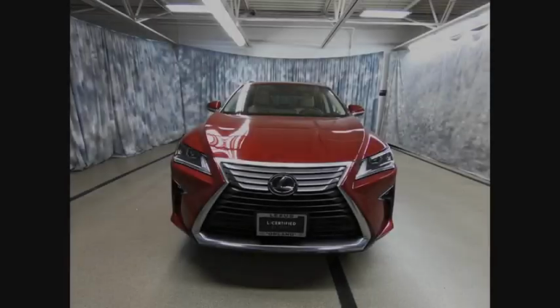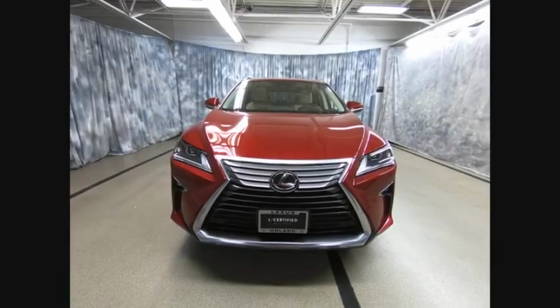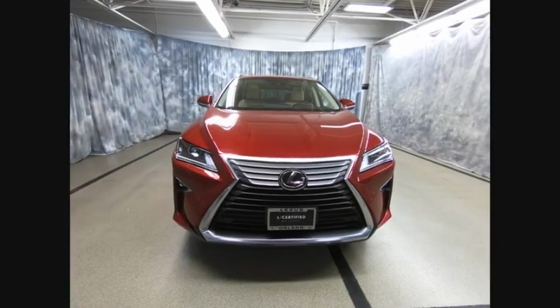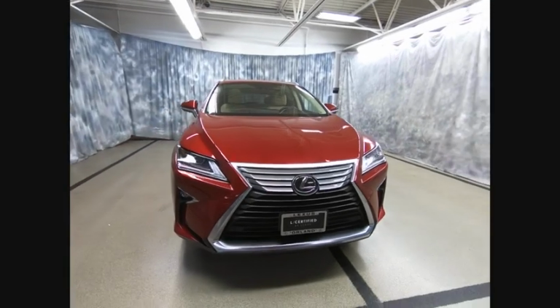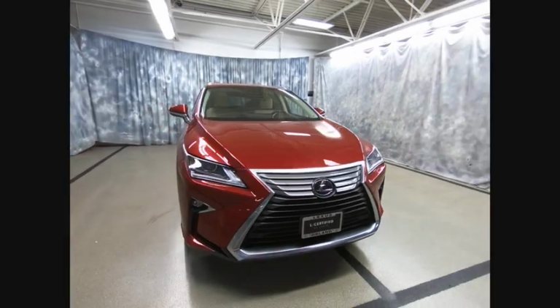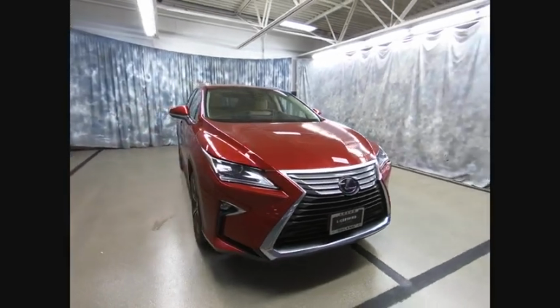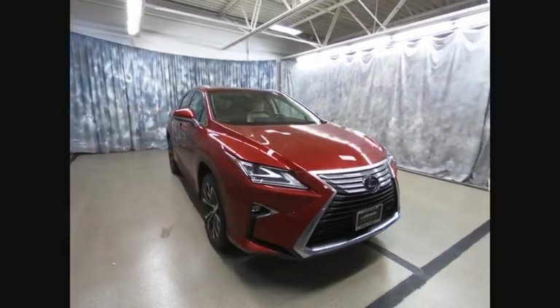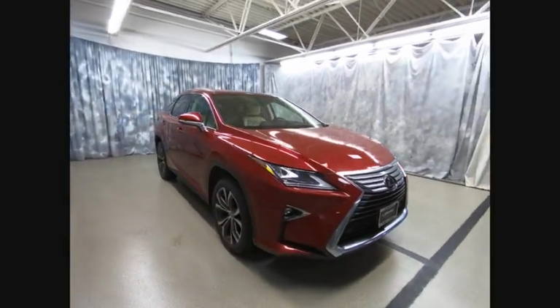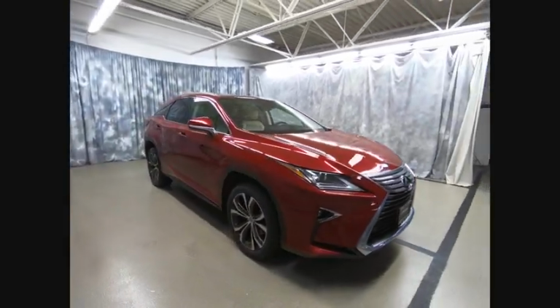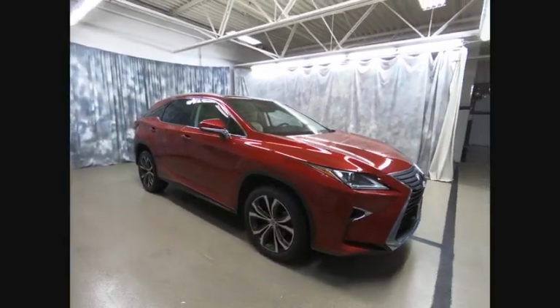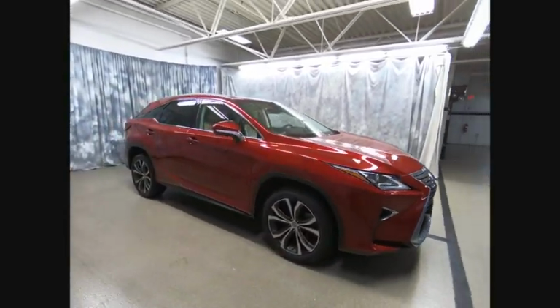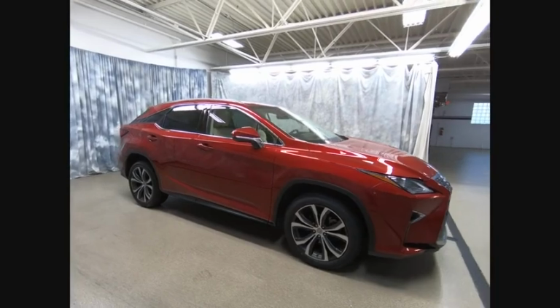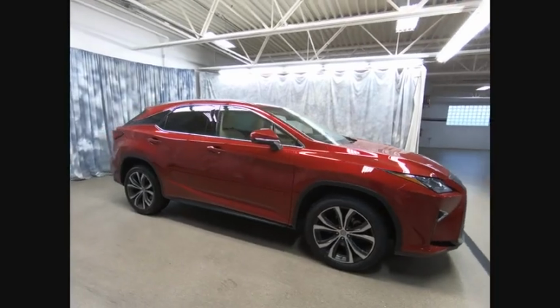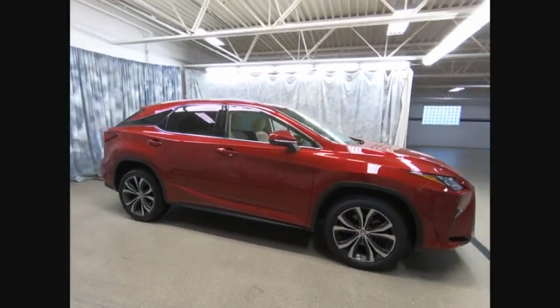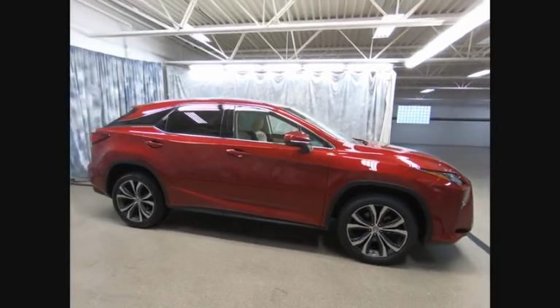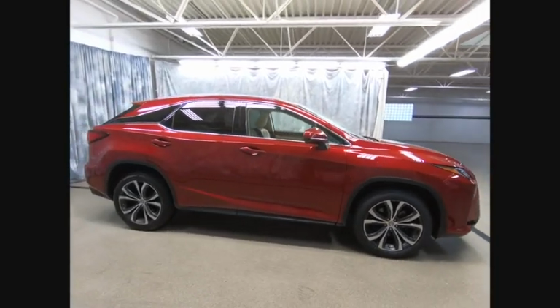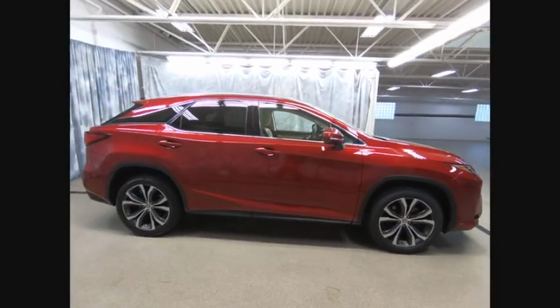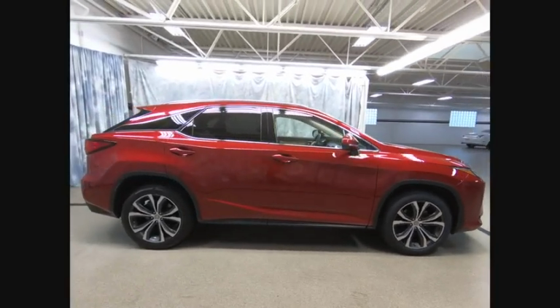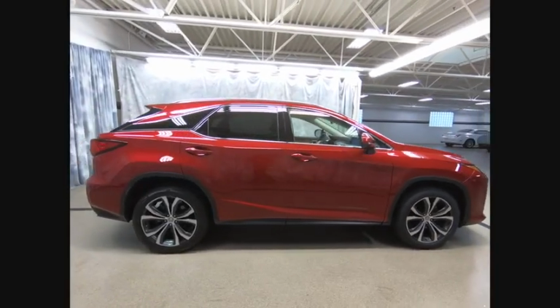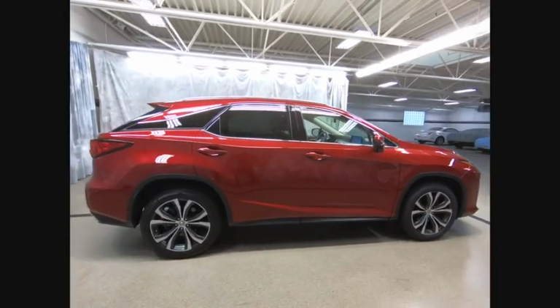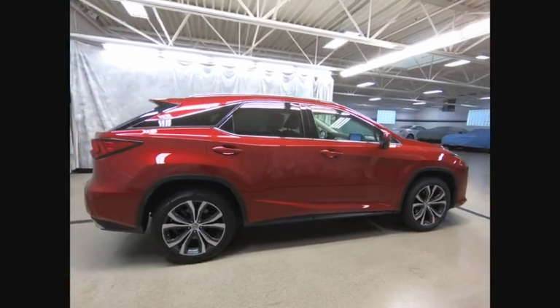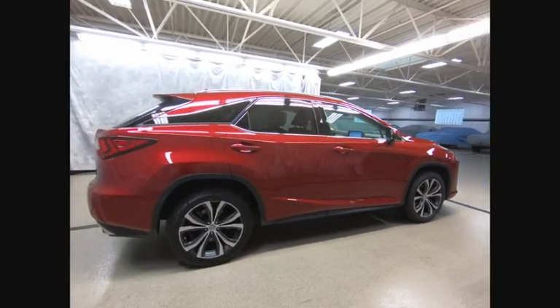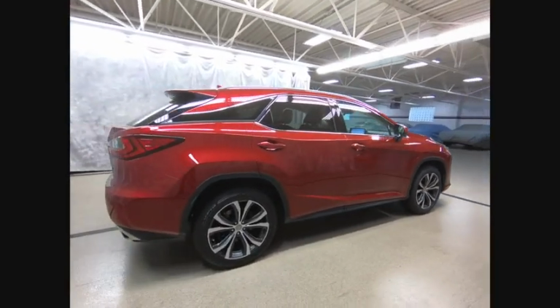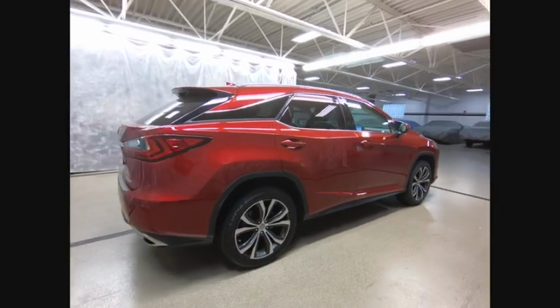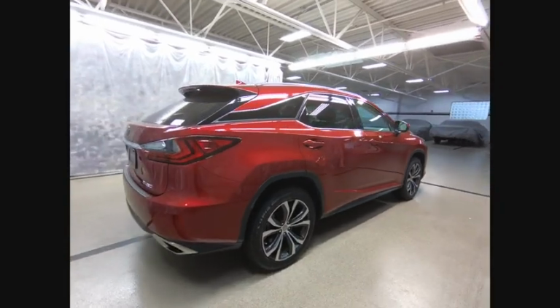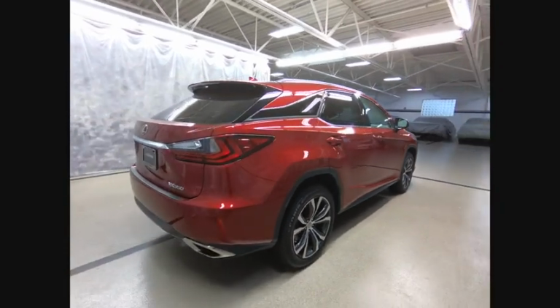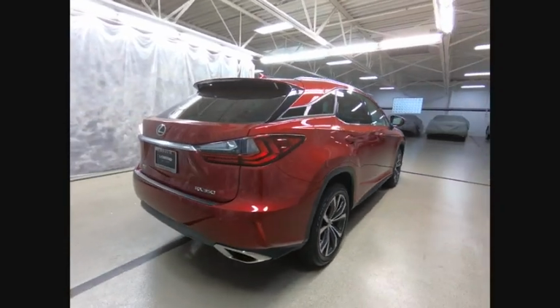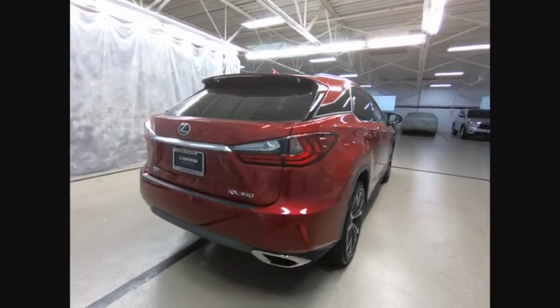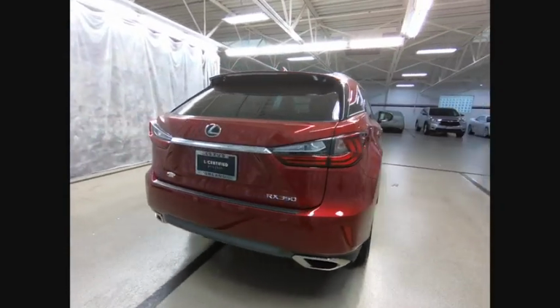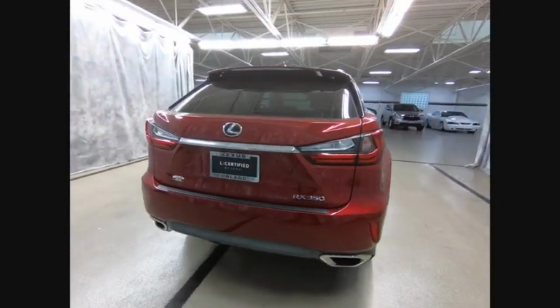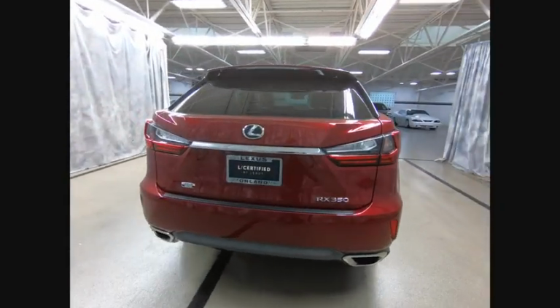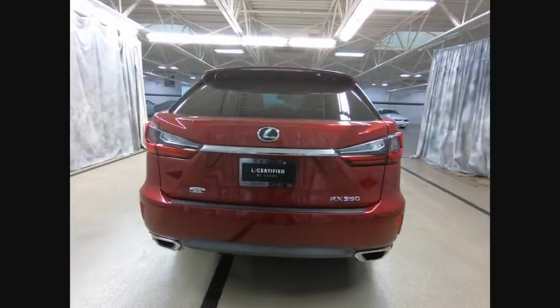Pick up this great vehicle, which is available today. This could be the one you've been searching for. Contact the dealer today and get behind the wheel today. And is priced below $40,000. This vehicle has less than 40,000 miles.